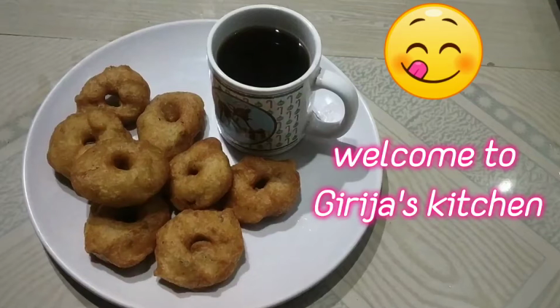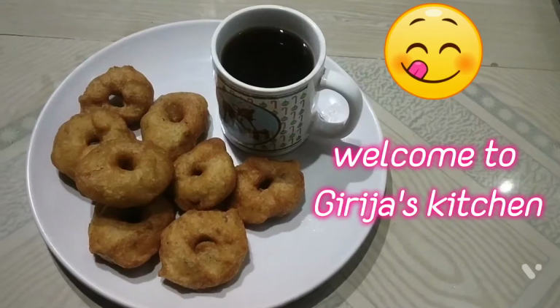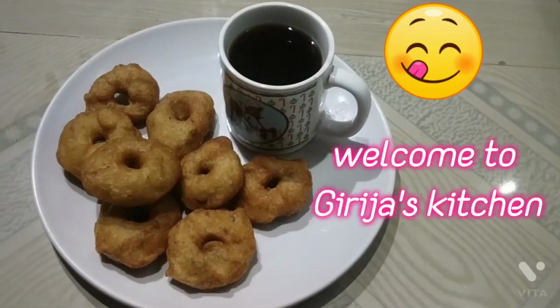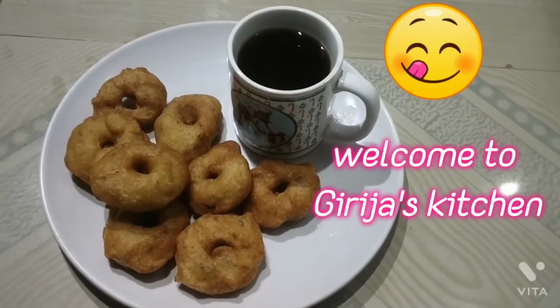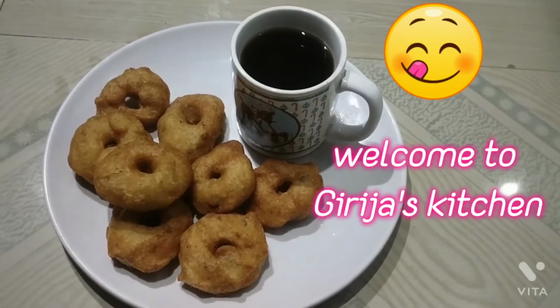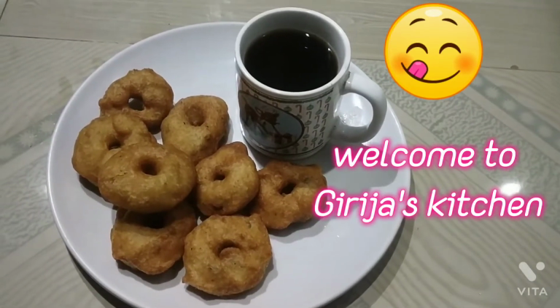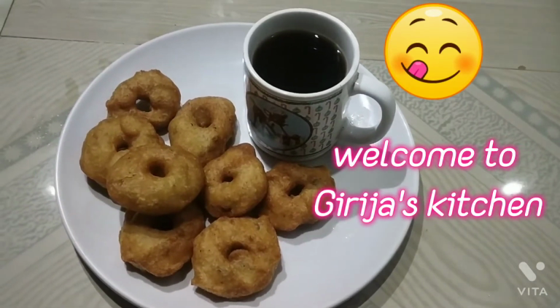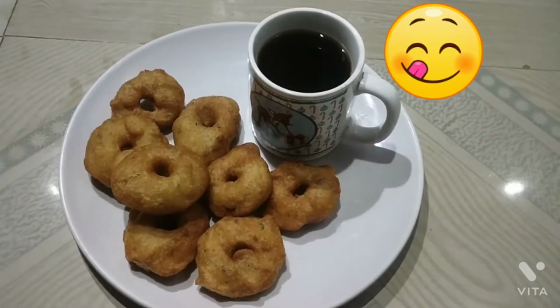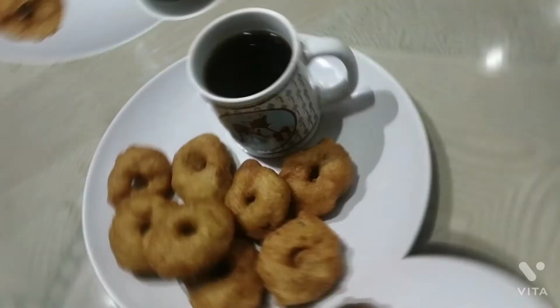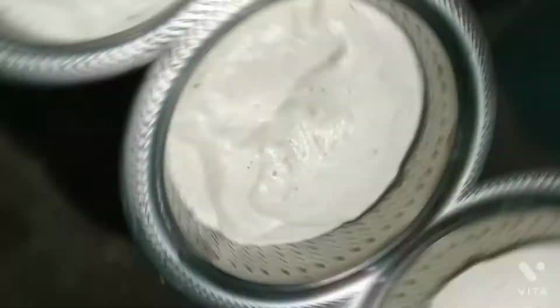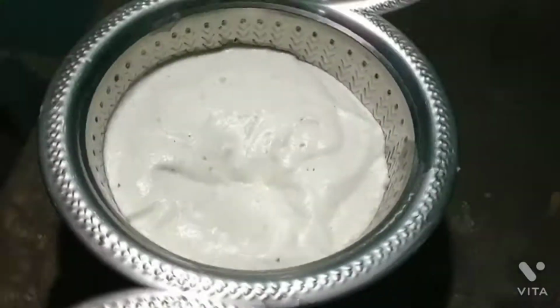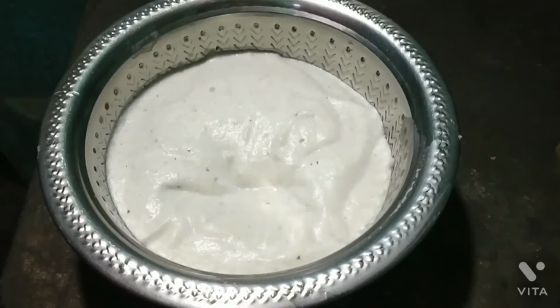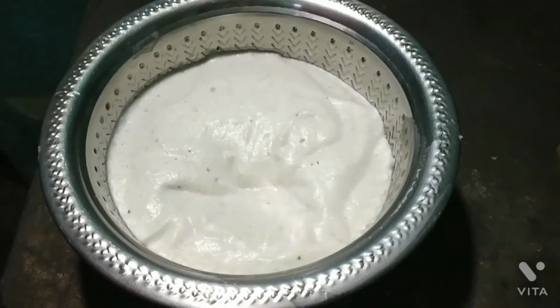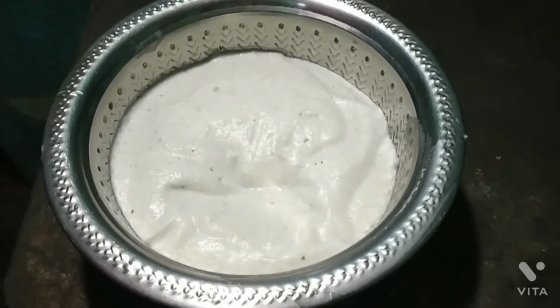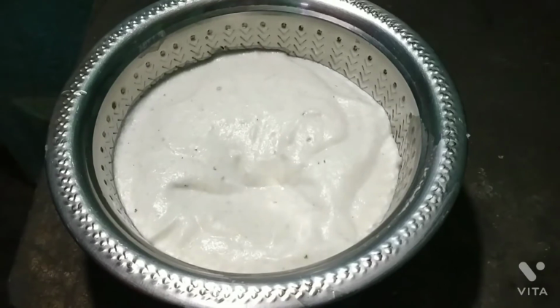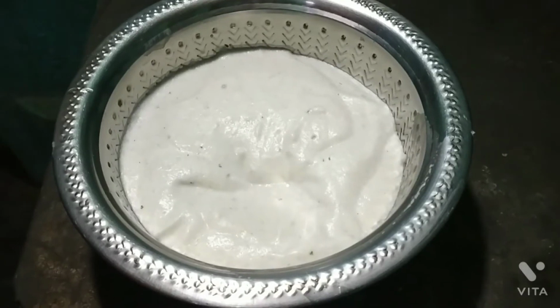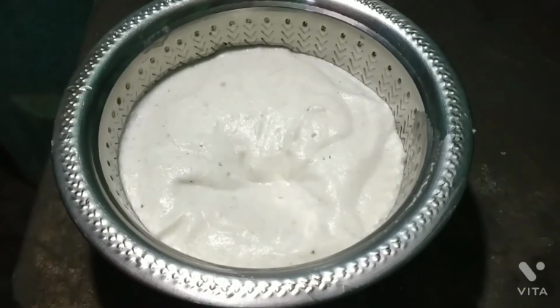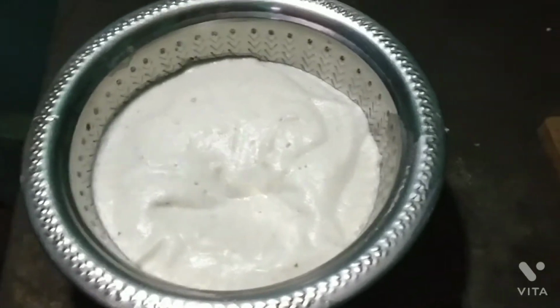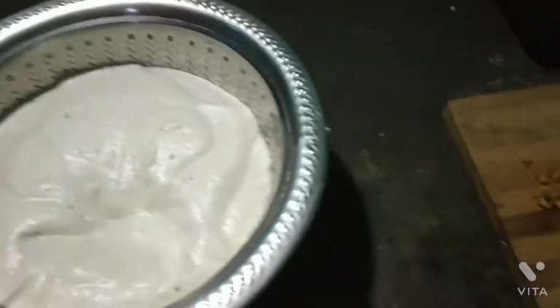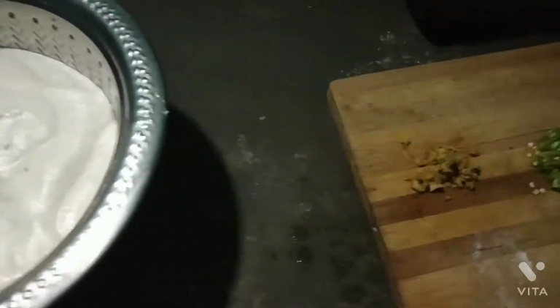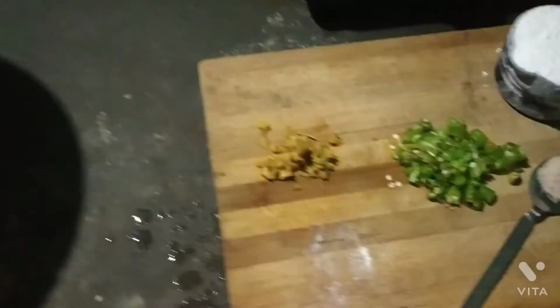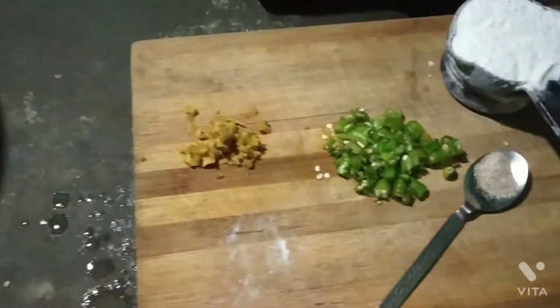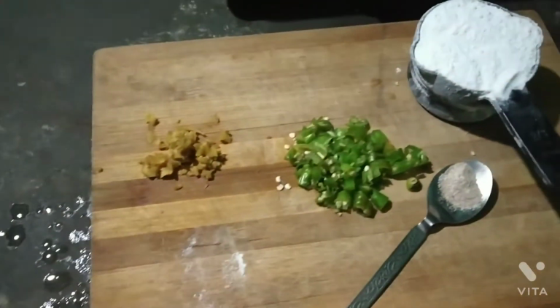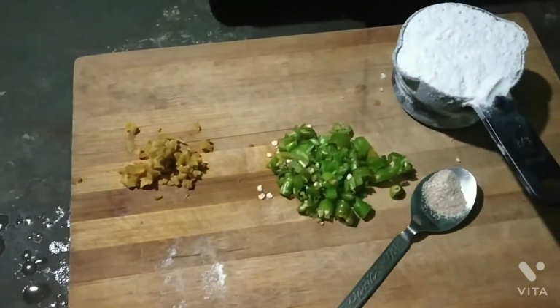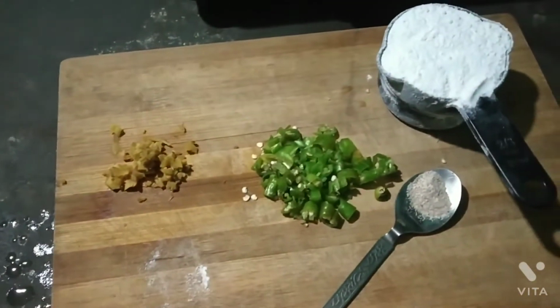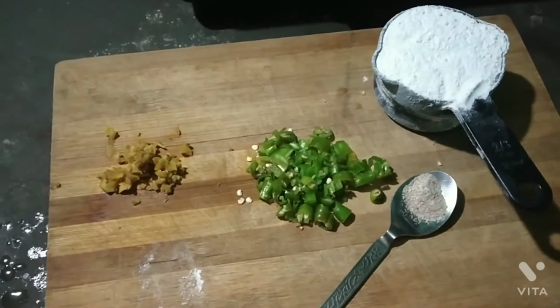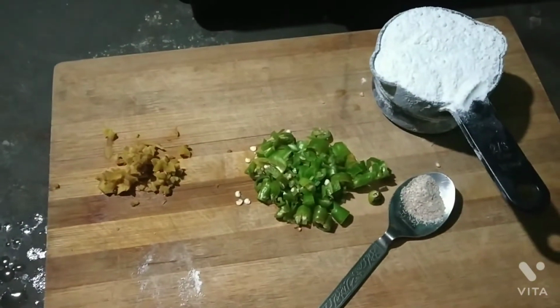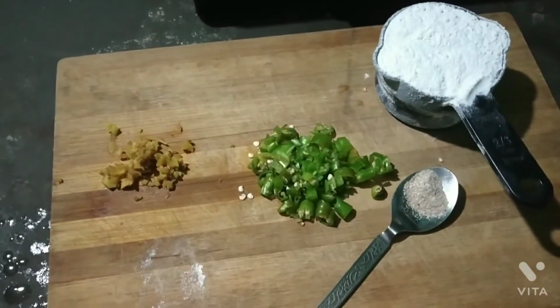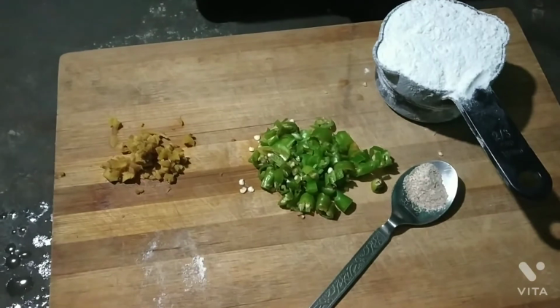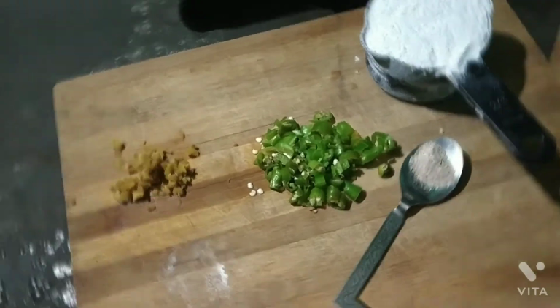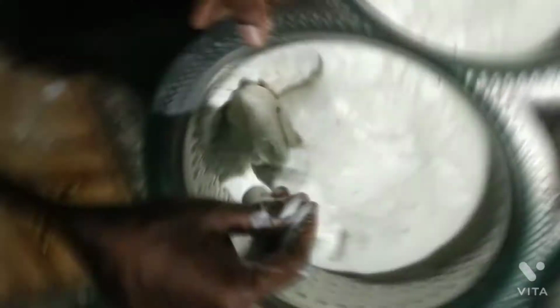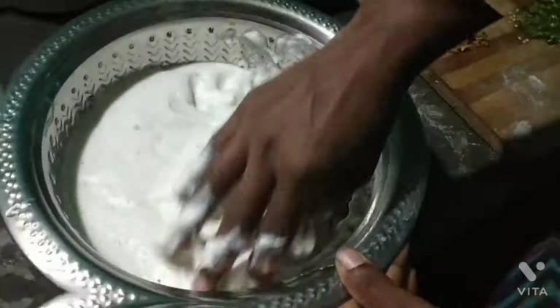Hello friends! Welcome to Girija's Kitchen. I am going to make a recipe today. This recipe is called Arsimau (Ulunthu Vadai).